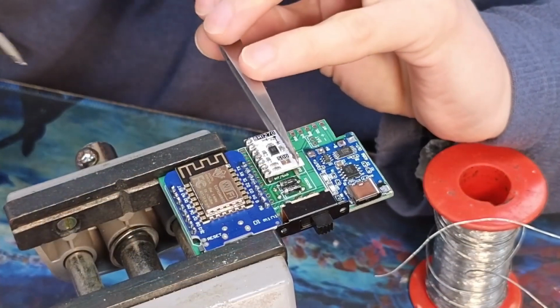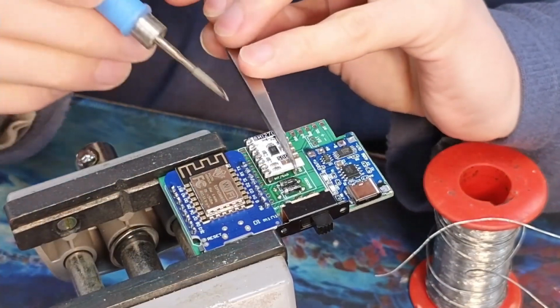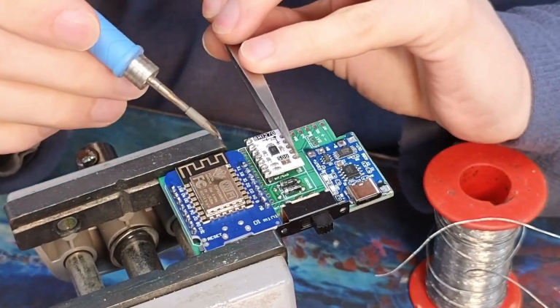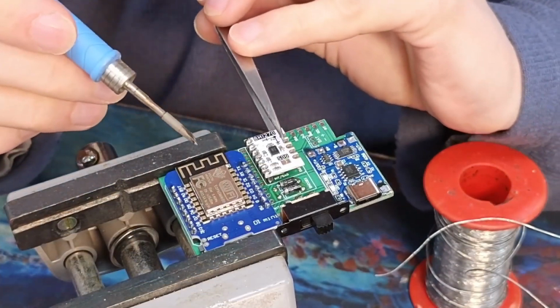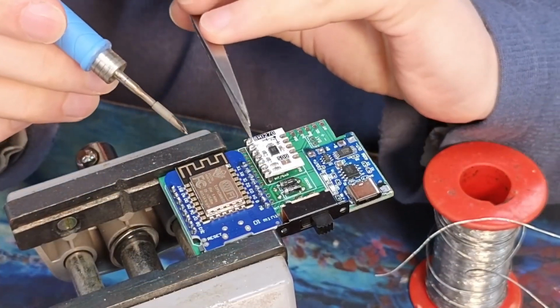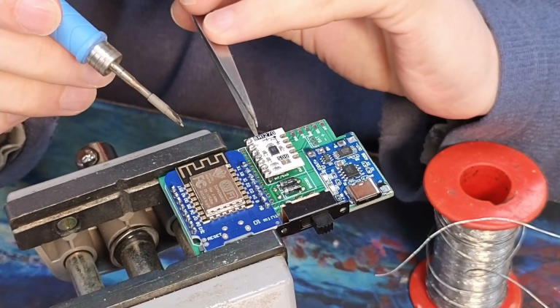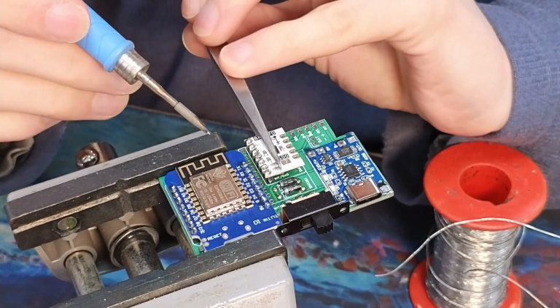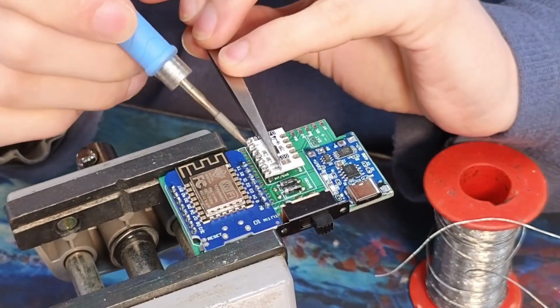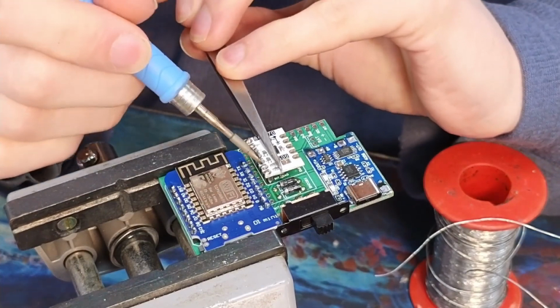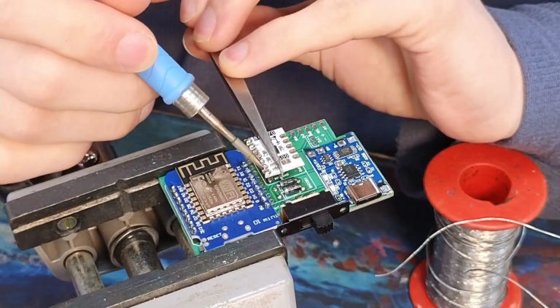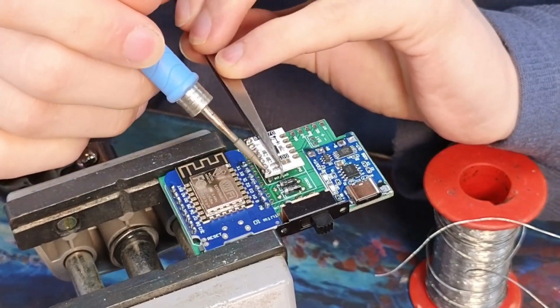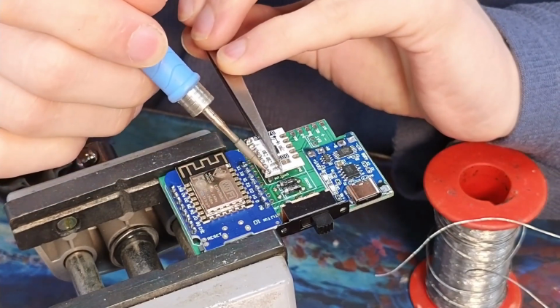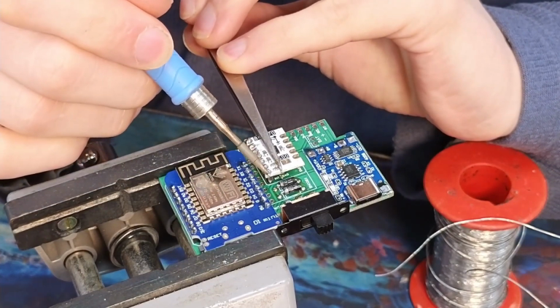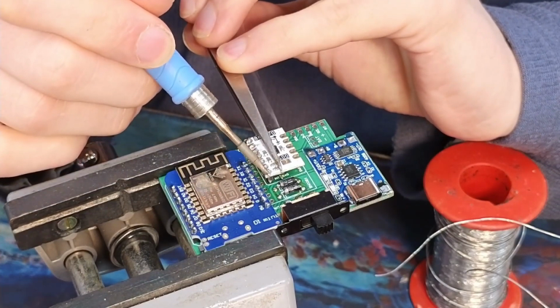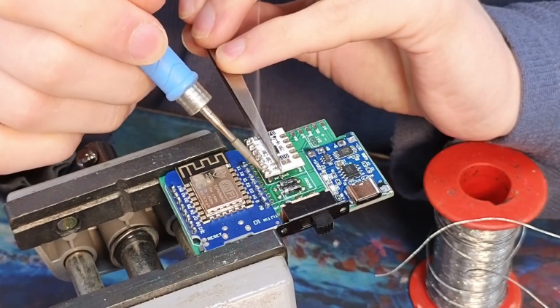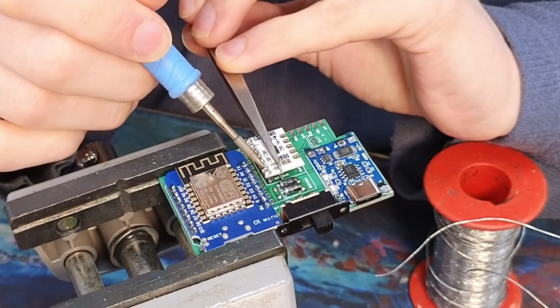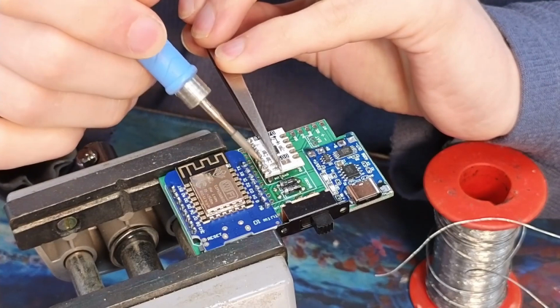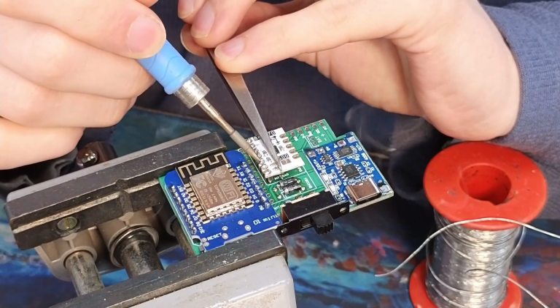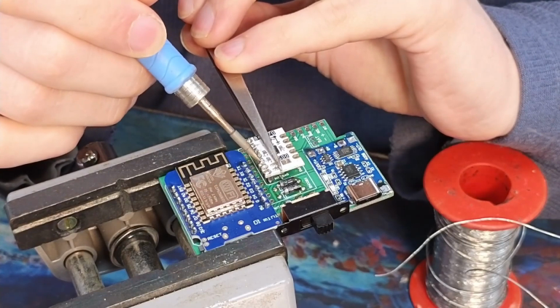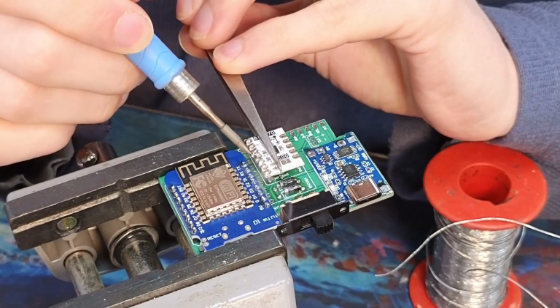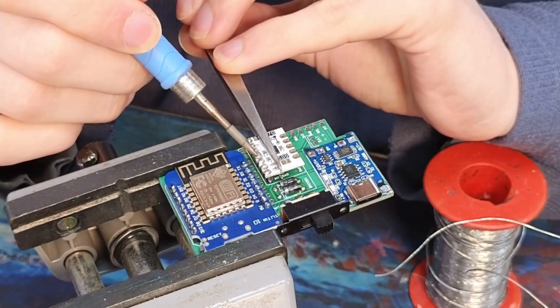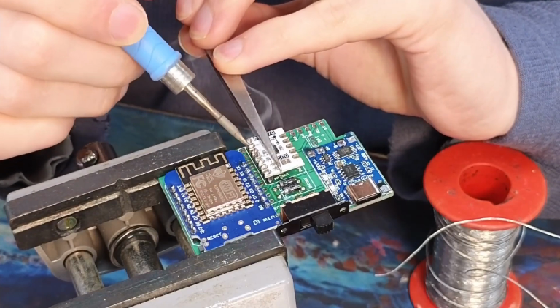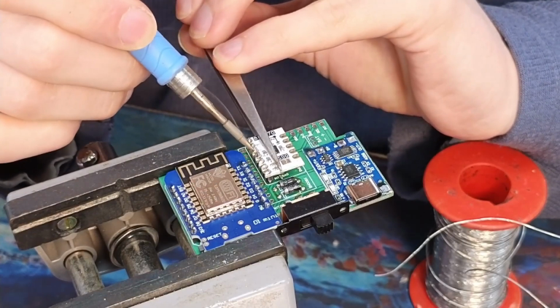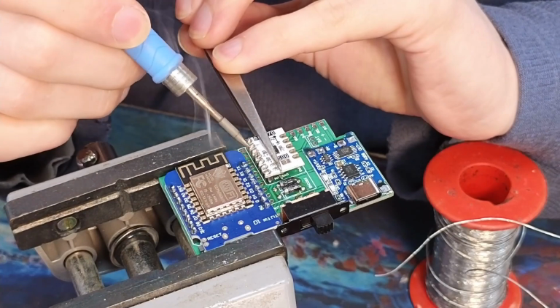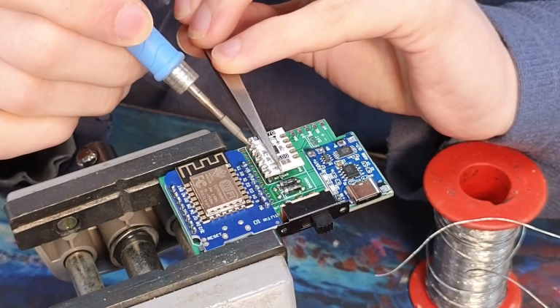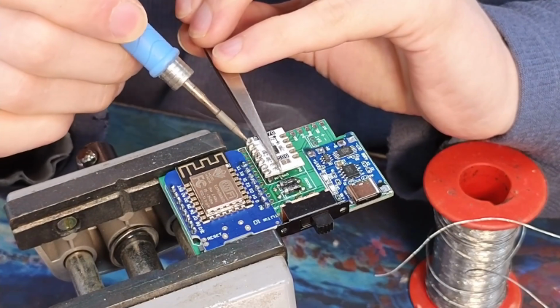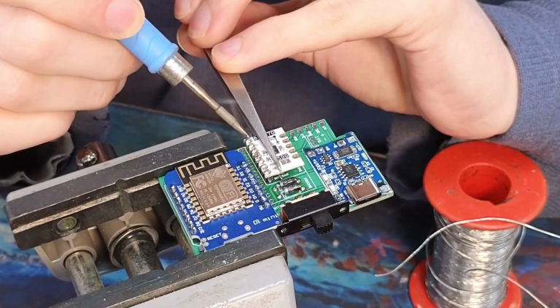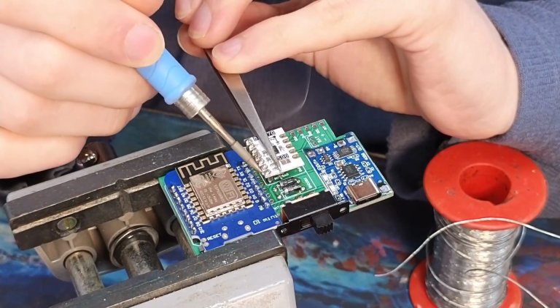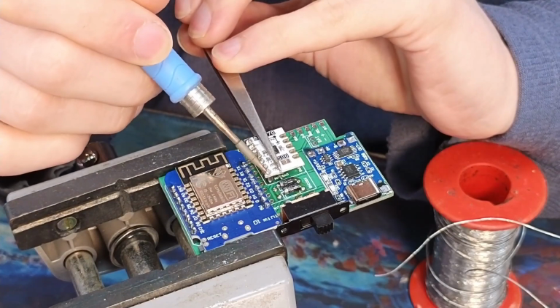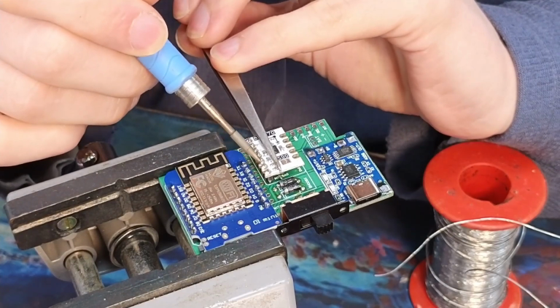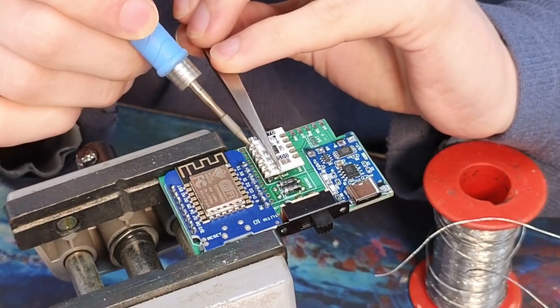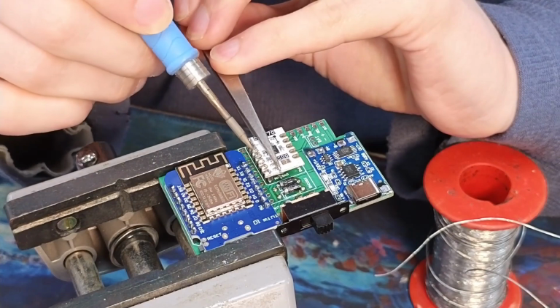First I'm going to rake this IMU to remove it from the pin header. I heat each pin in turn and then I start raking the iron up and down the pins until they all flow at the same time. Adding extra solder makes this easier as there'll be more thermal mass to hold the heat.